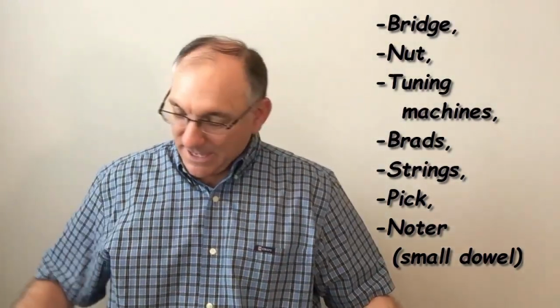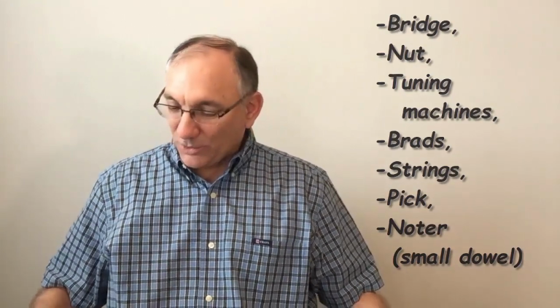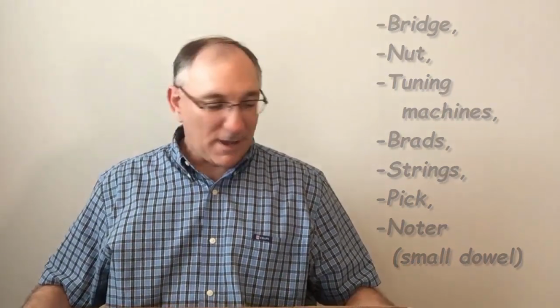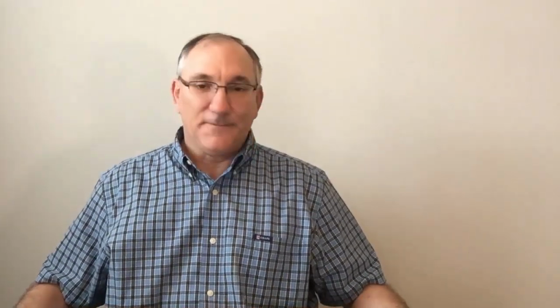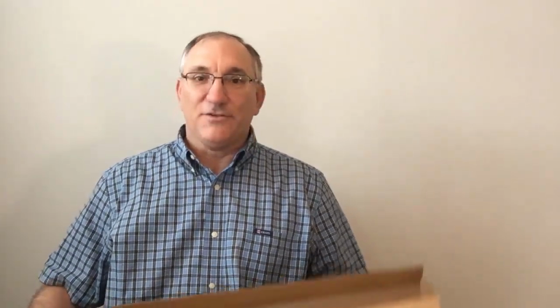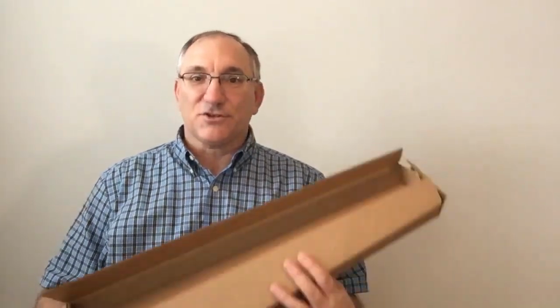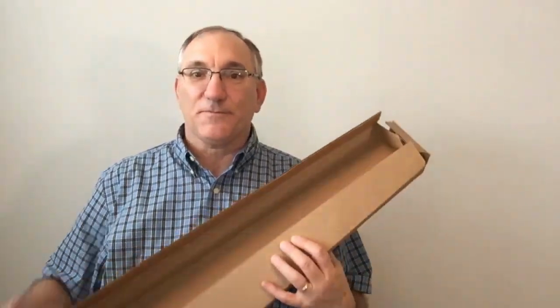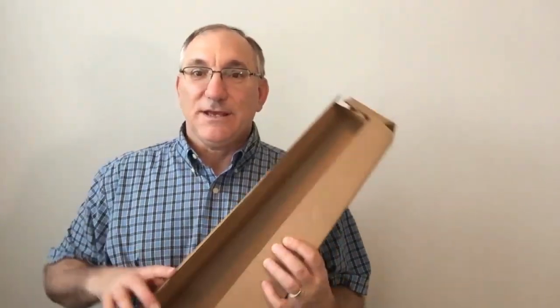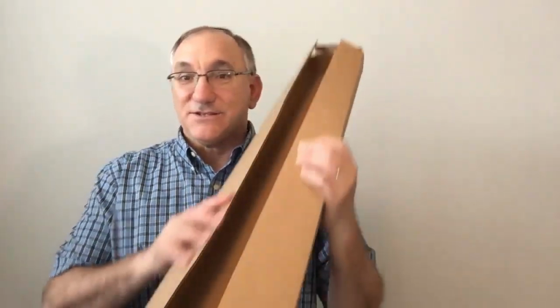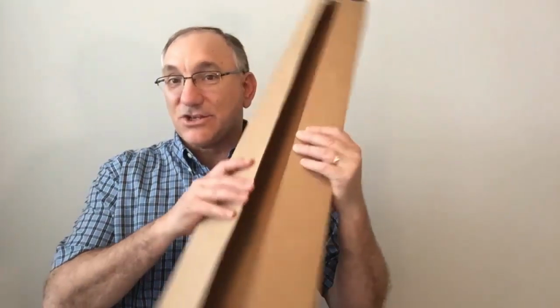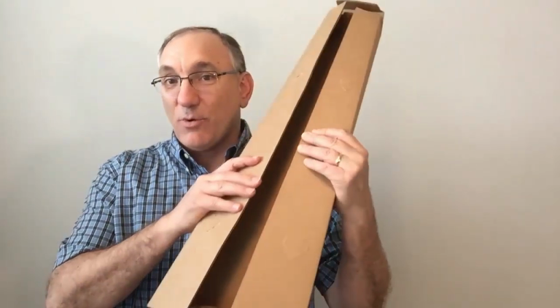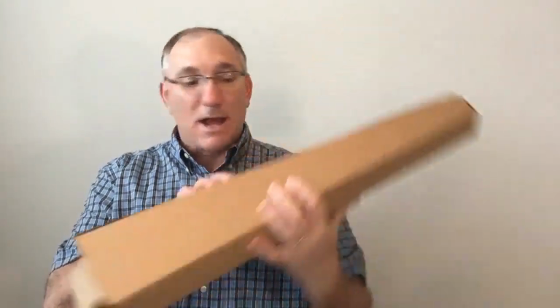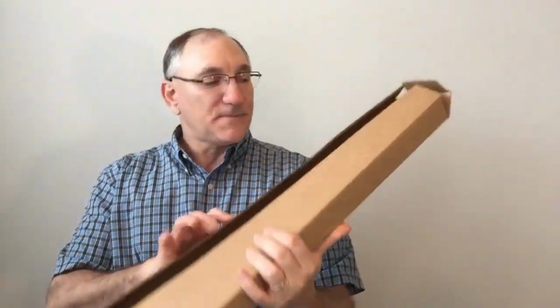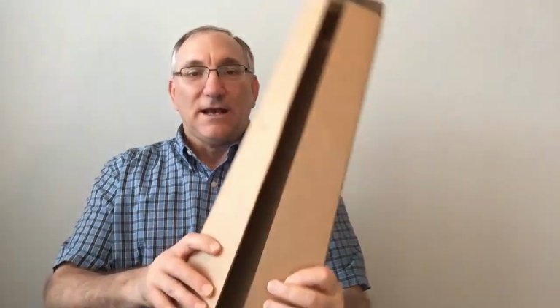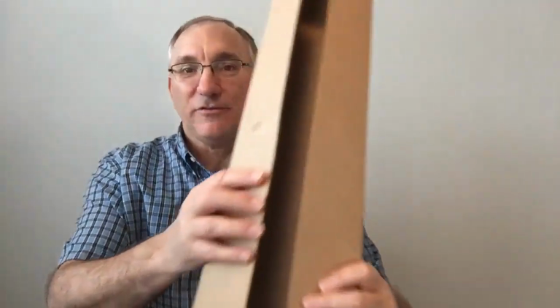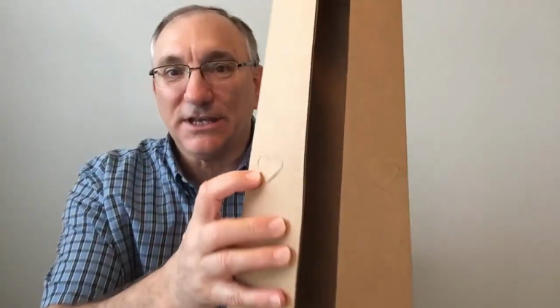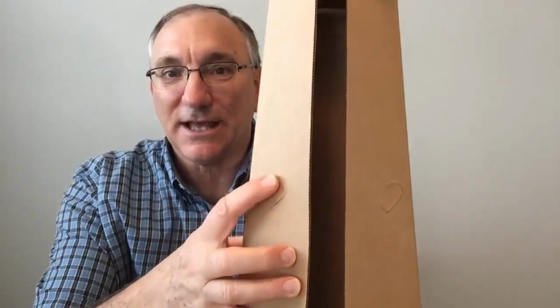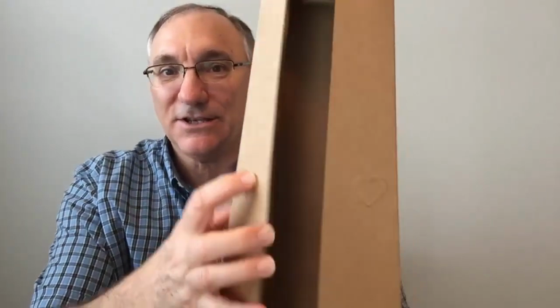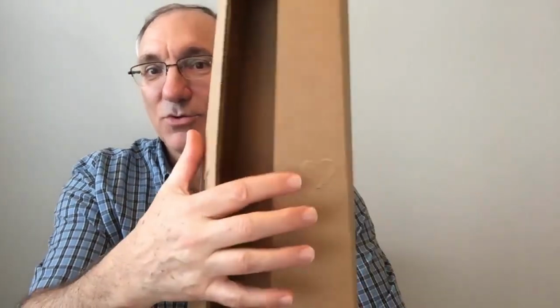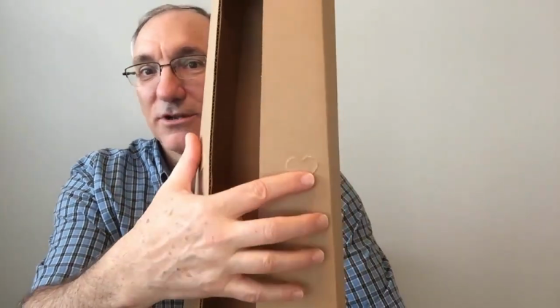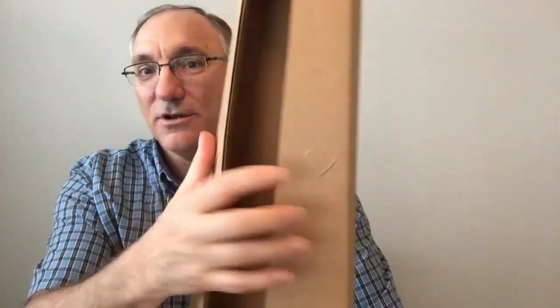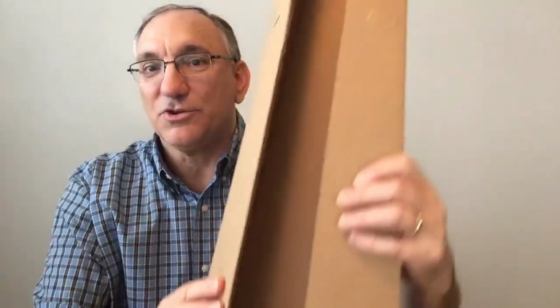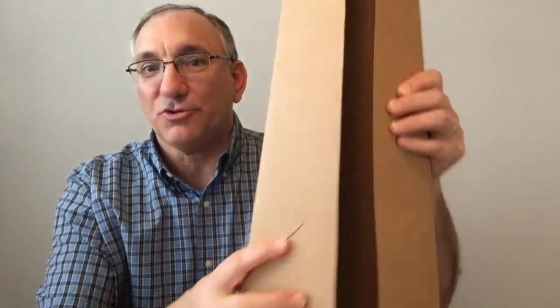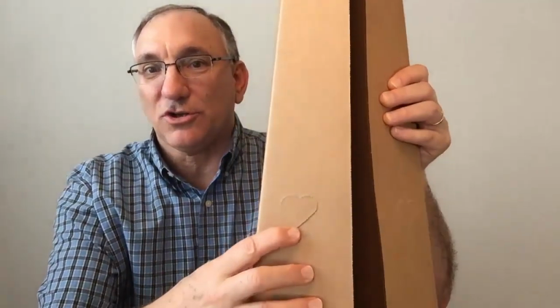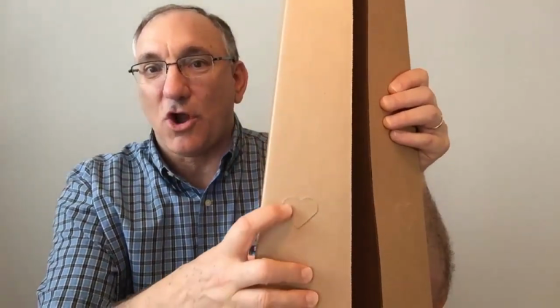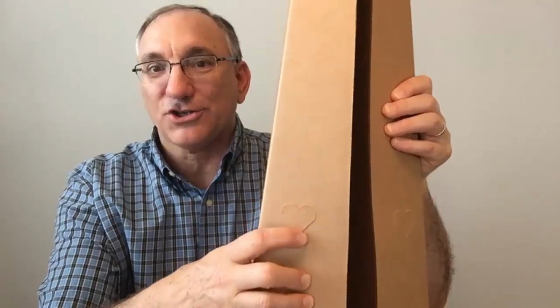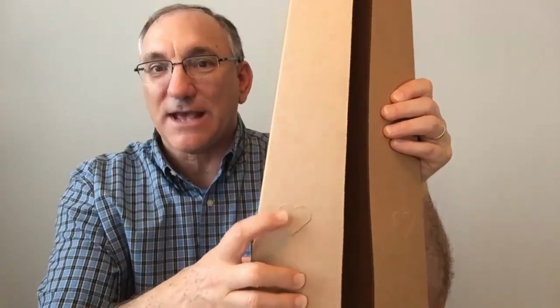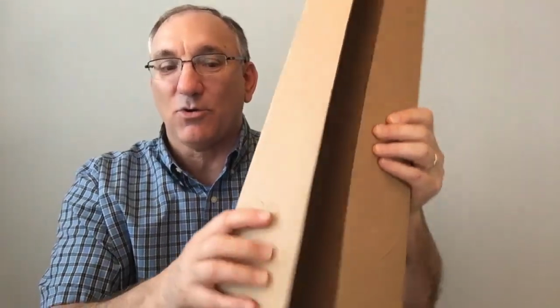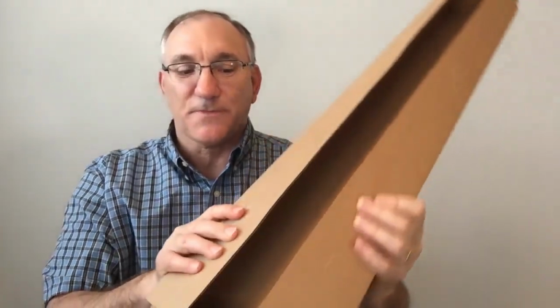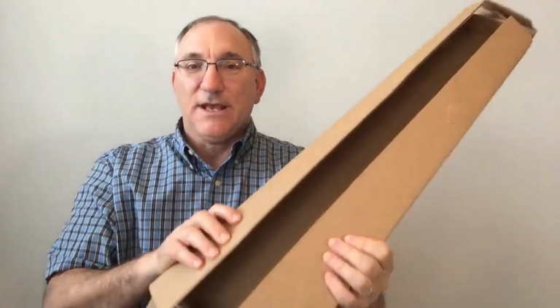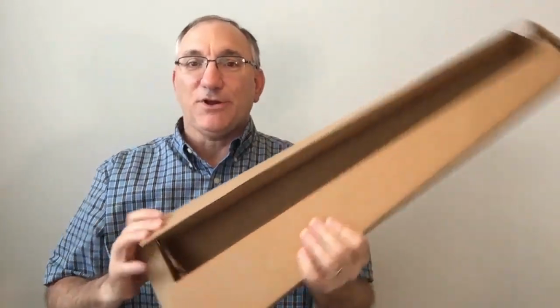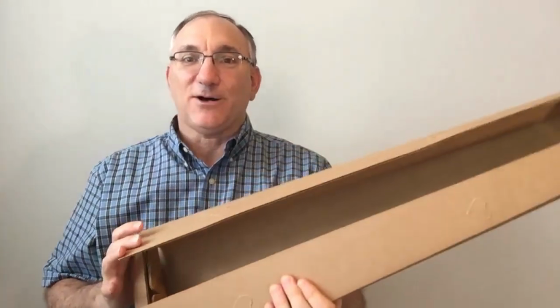And of course, the body of the dulcimer is this cardboard box. It has these holes here with sort of traditional heart-shaped sound holes, and you punch that out.